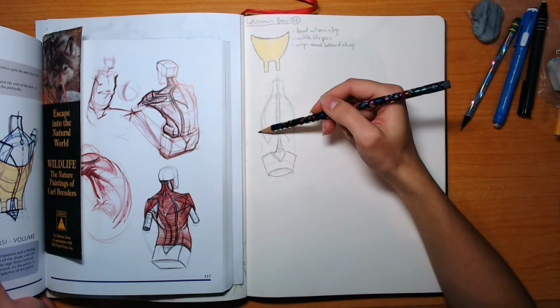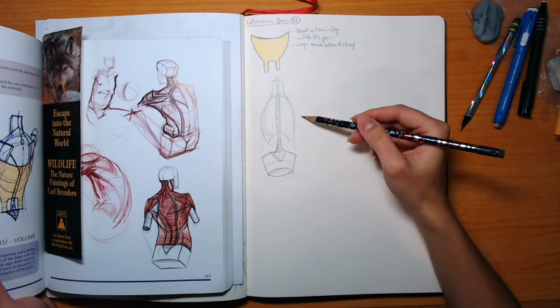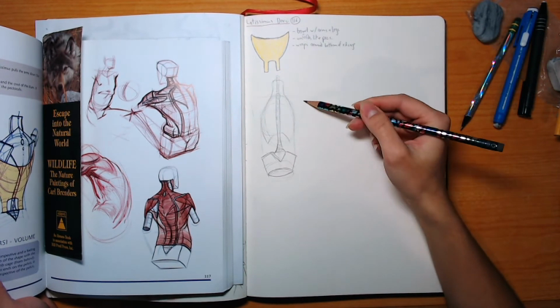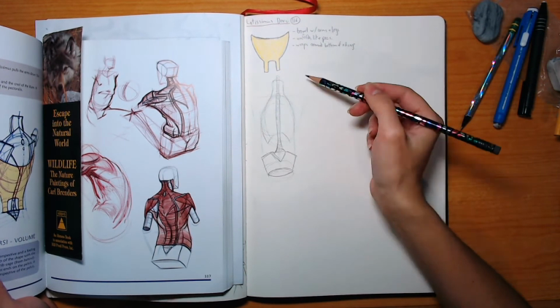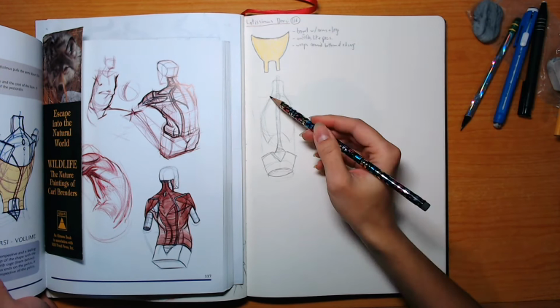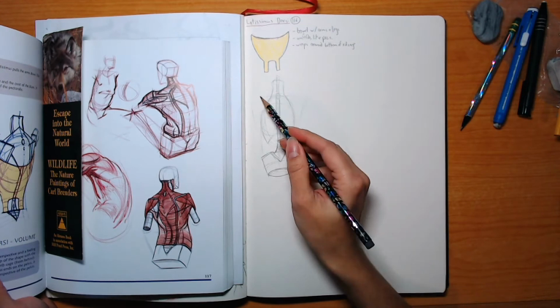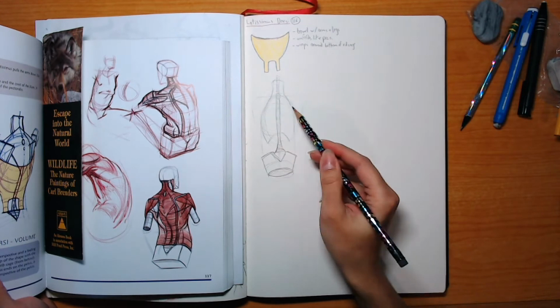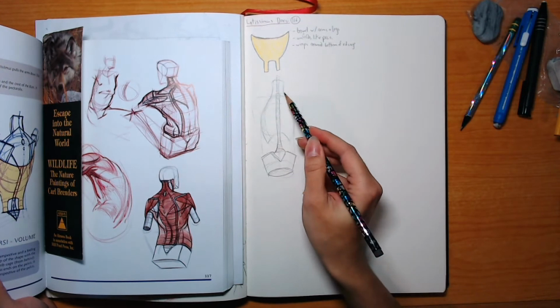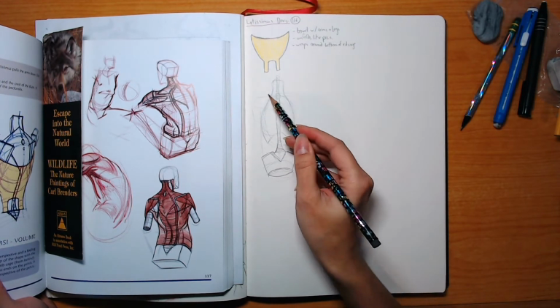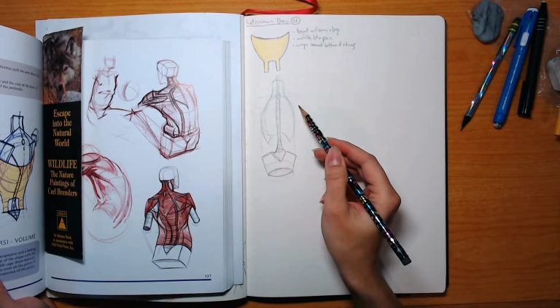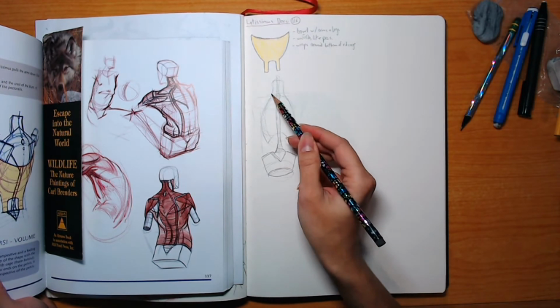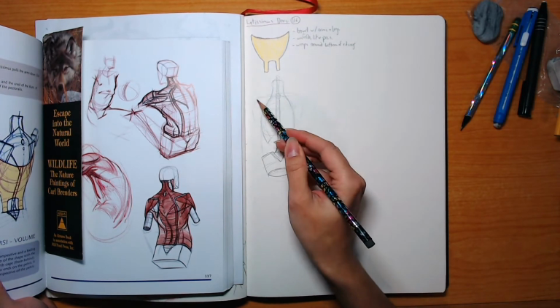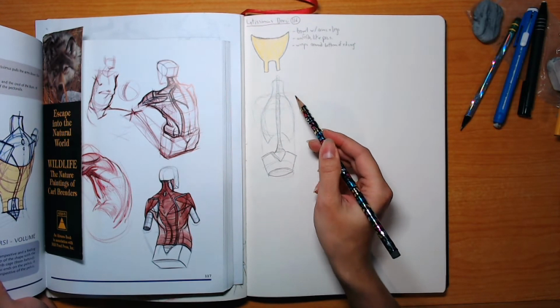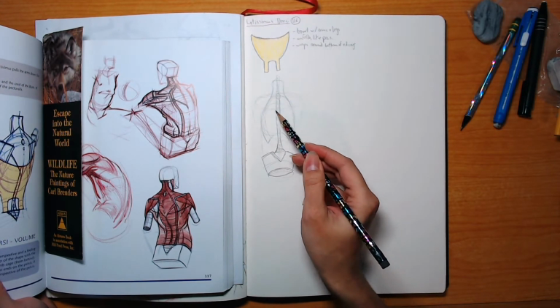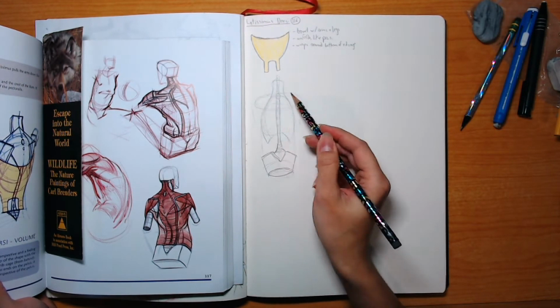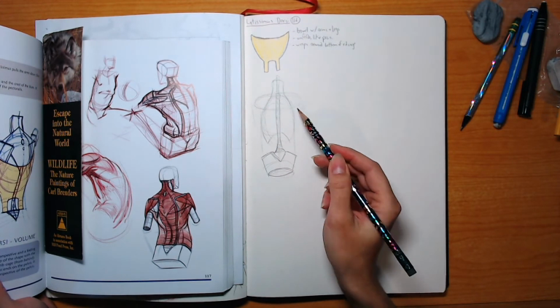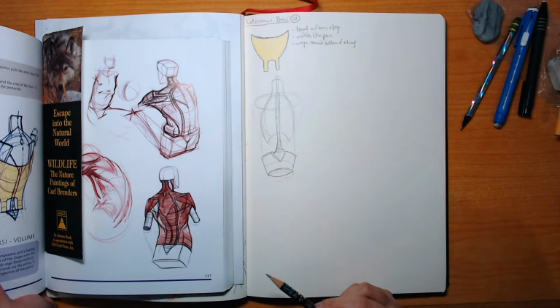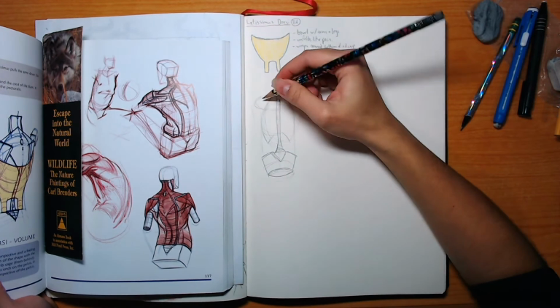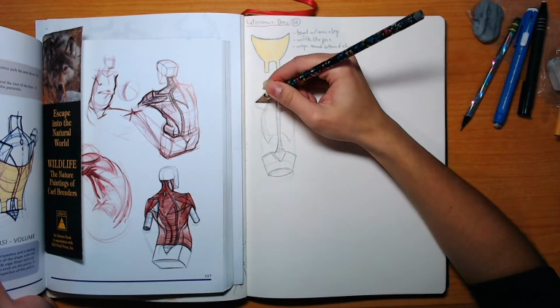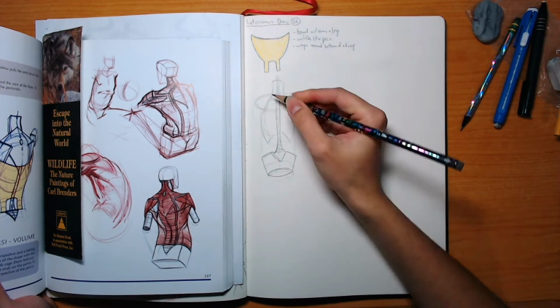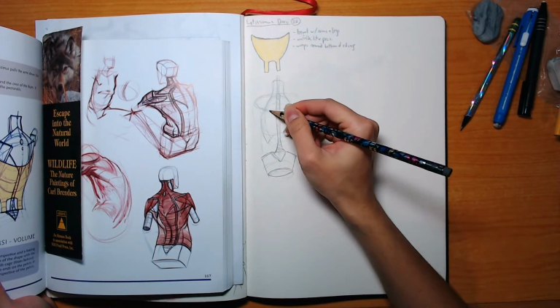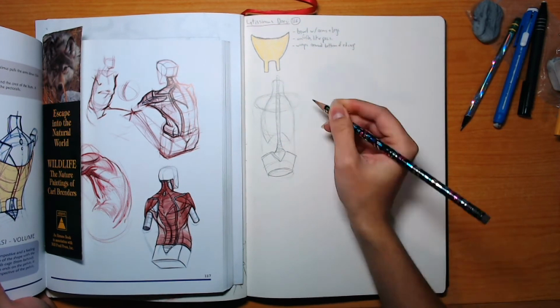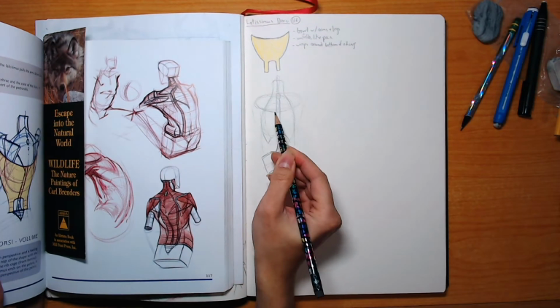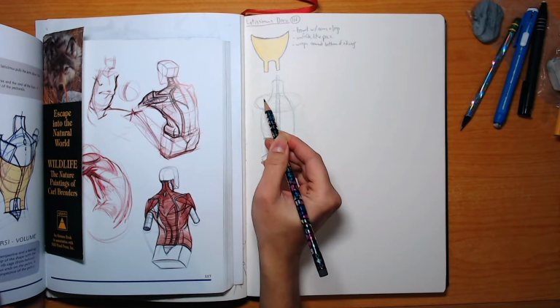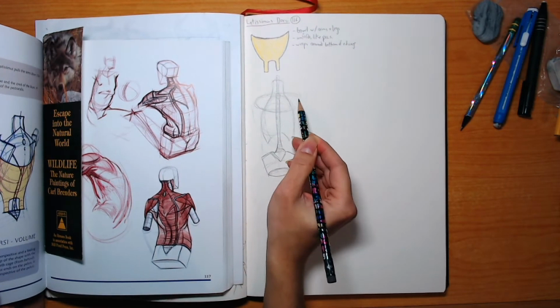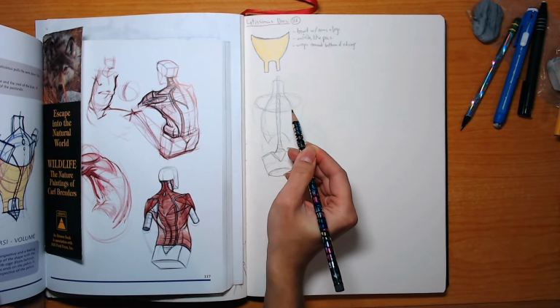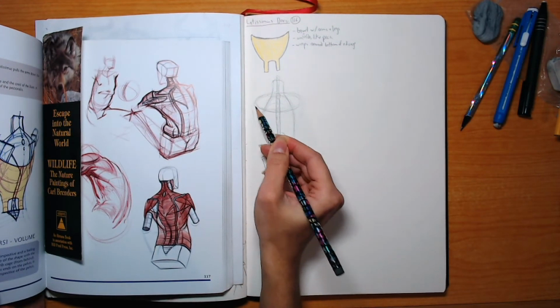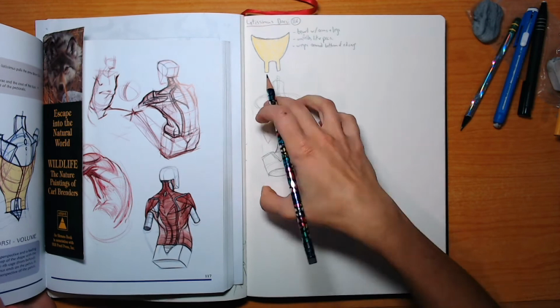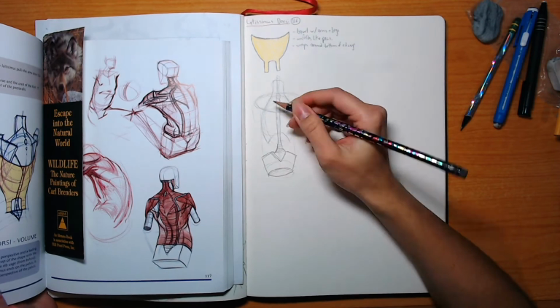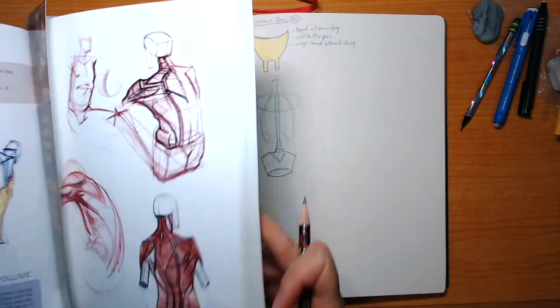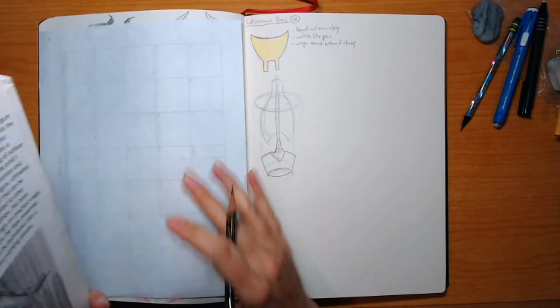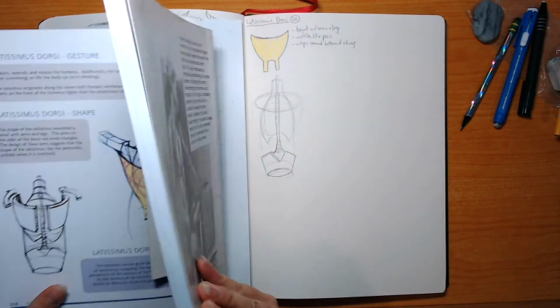Complex, realistic anatomy forms are kind of hard for me to wrap my head around. Whenever it's simplified down into shapes, I find that to be easier. Here I am drawing the first real drawing of the set, and this one gave me quite a bit of trouble.